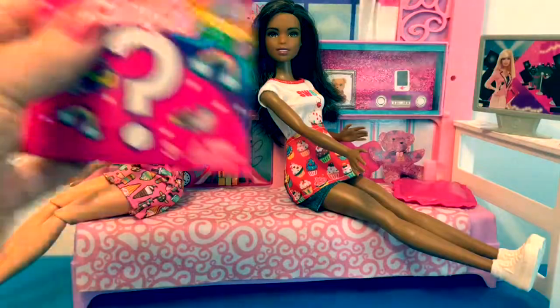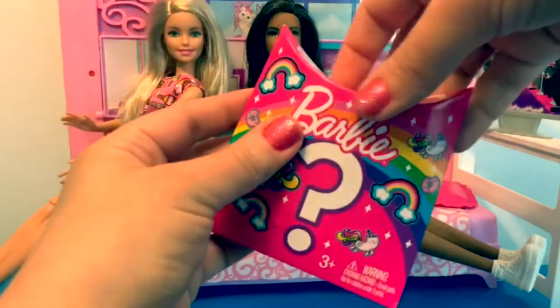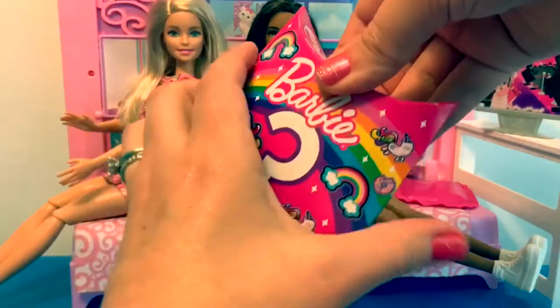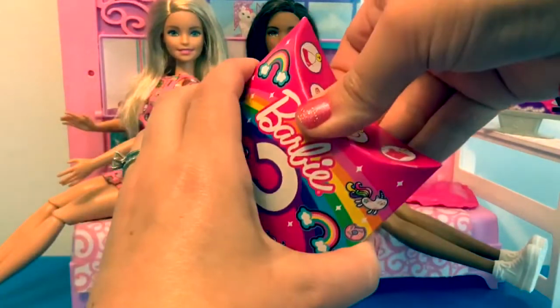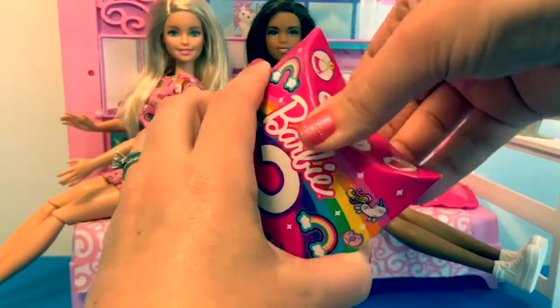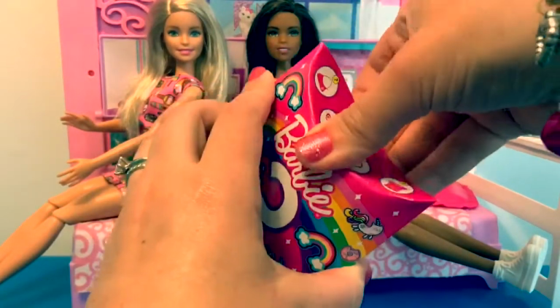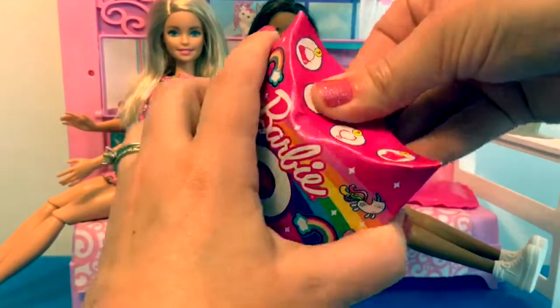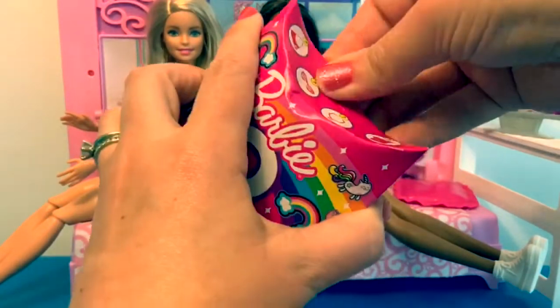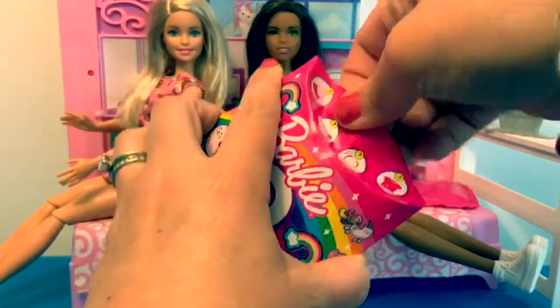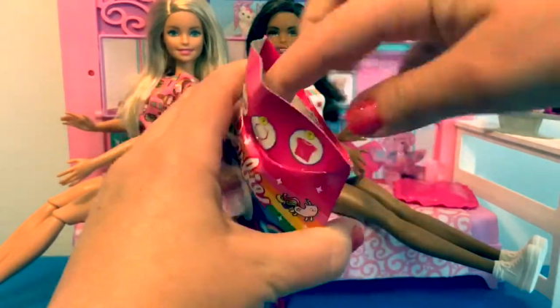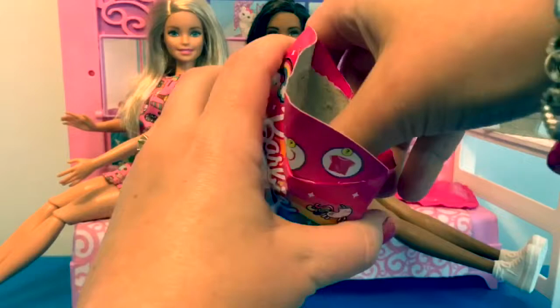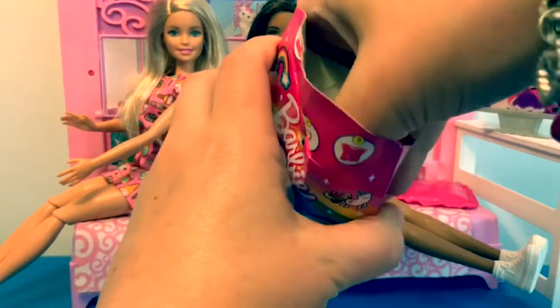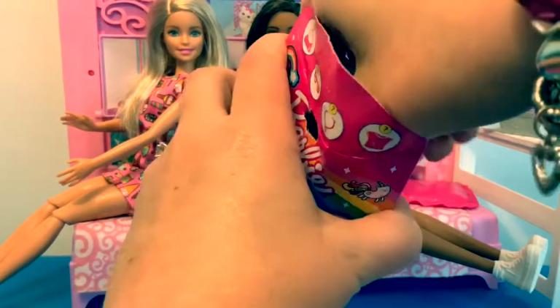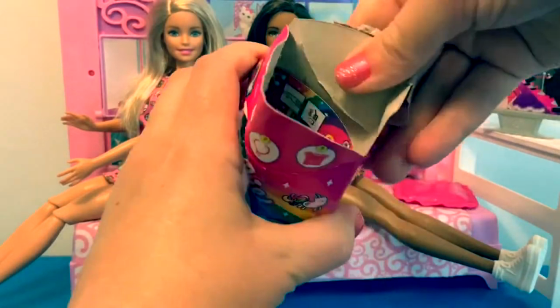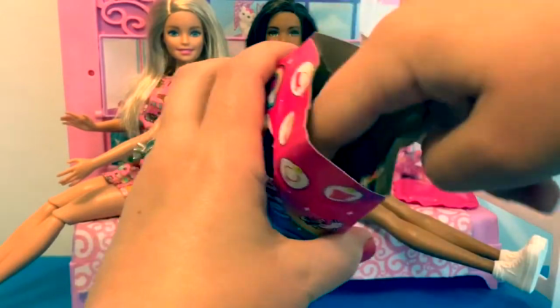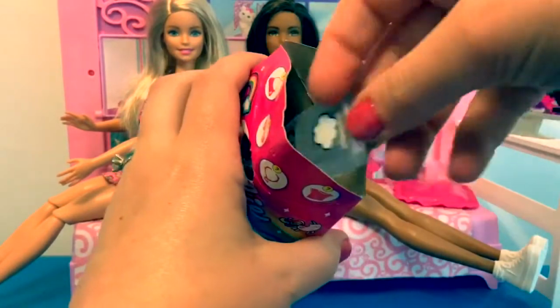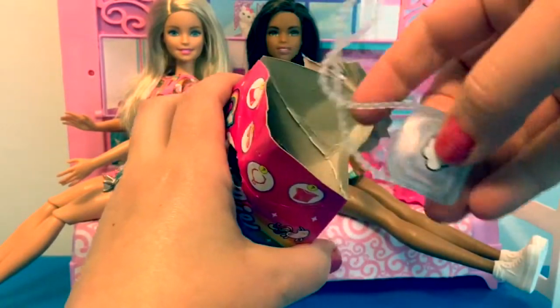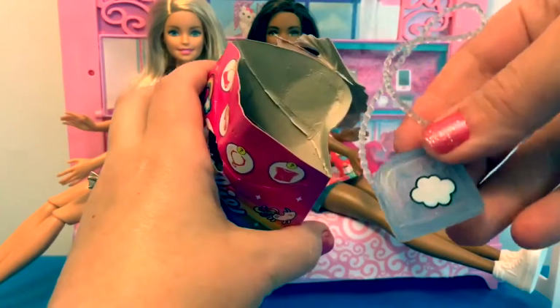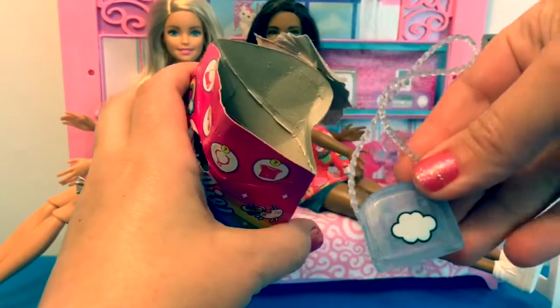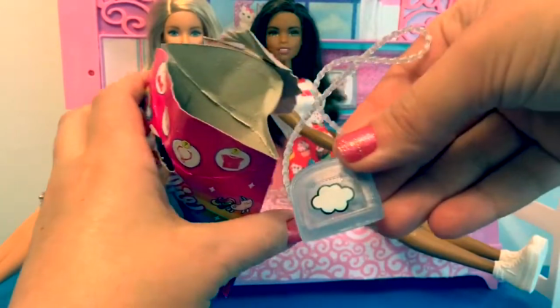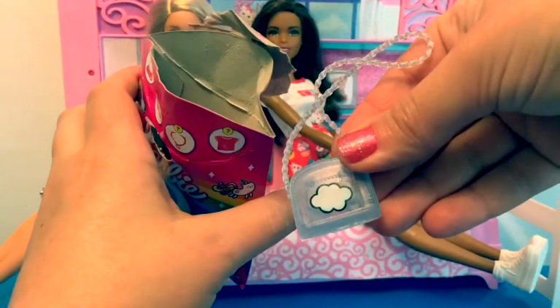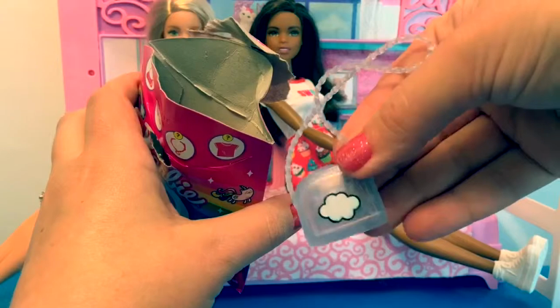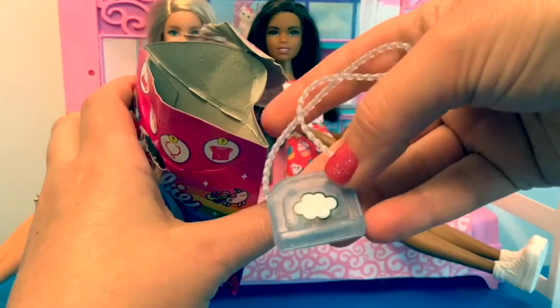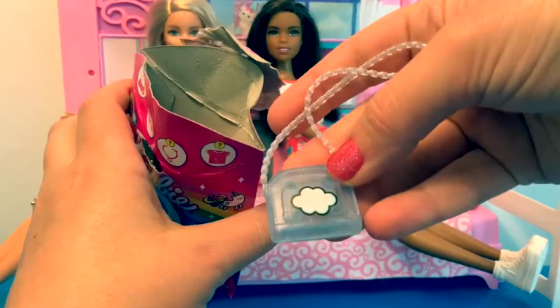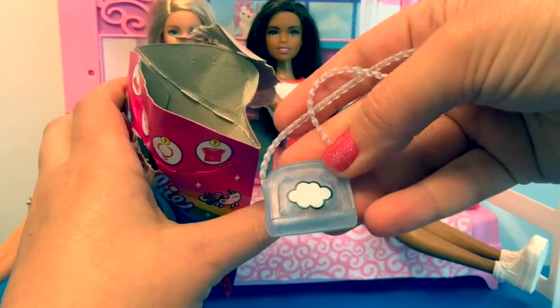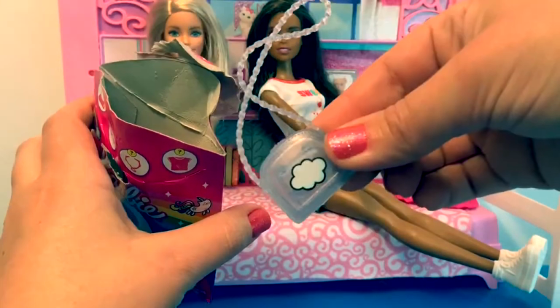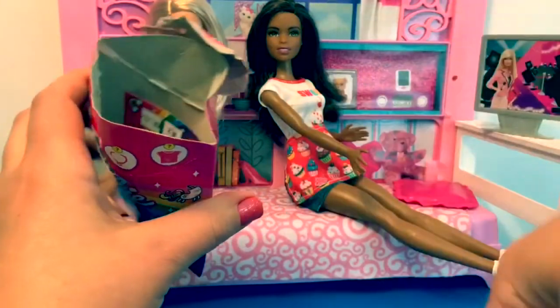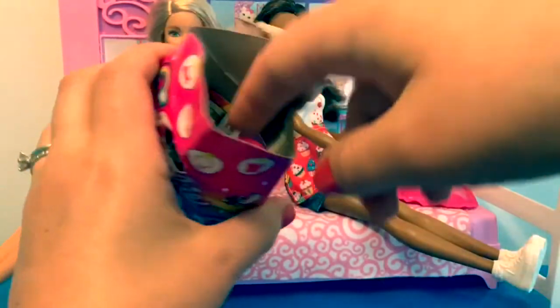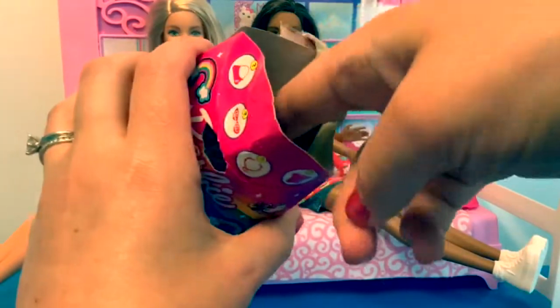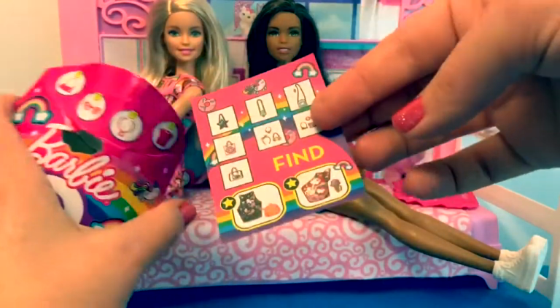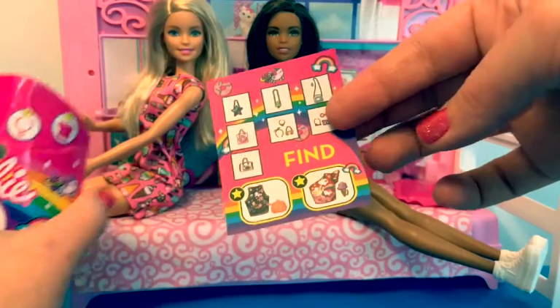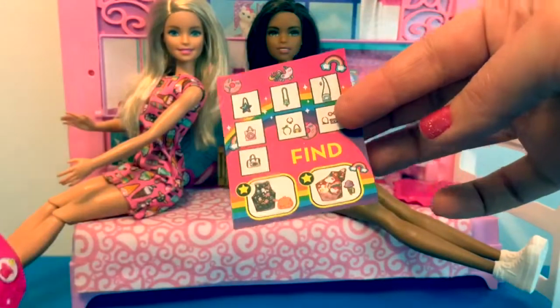Now for the last surprise. Here's a little purse with a cloud on it. And here's the flyer.